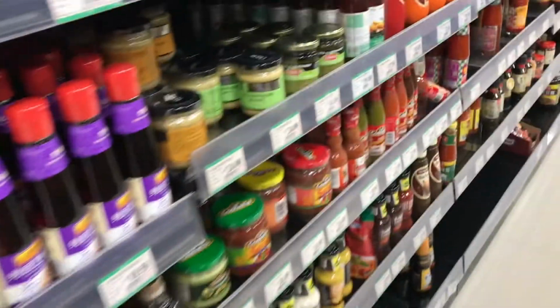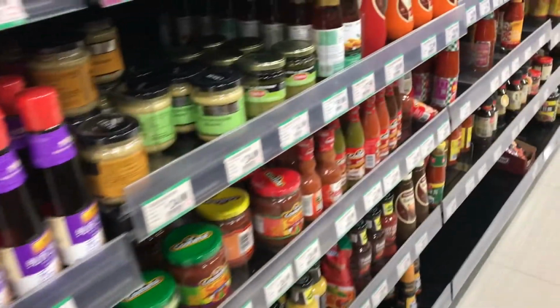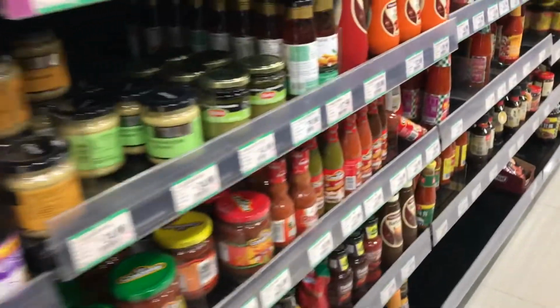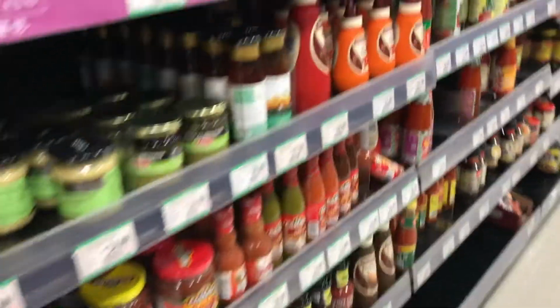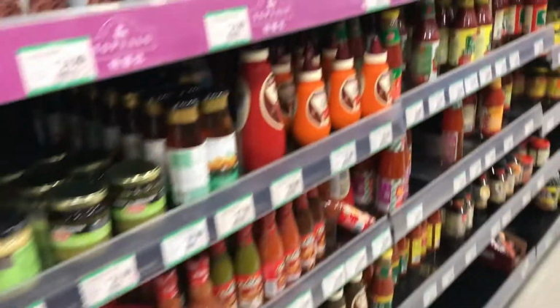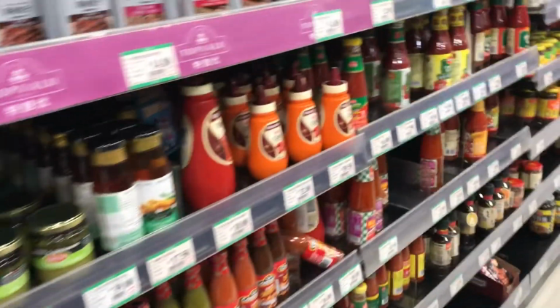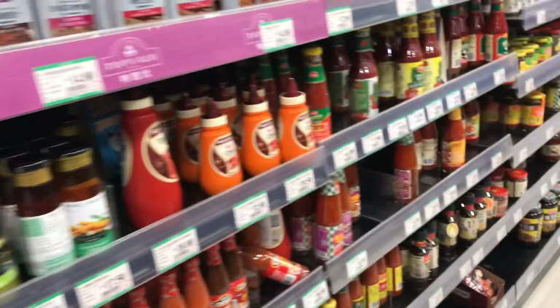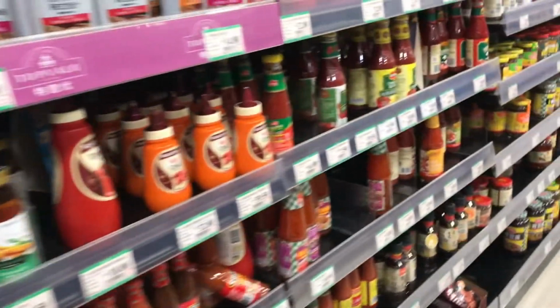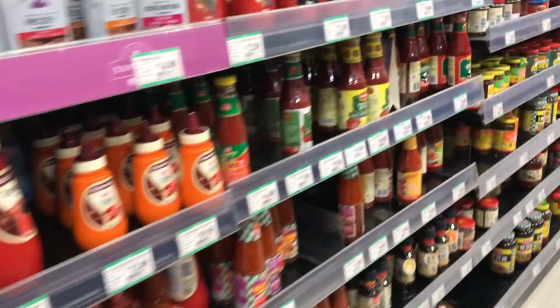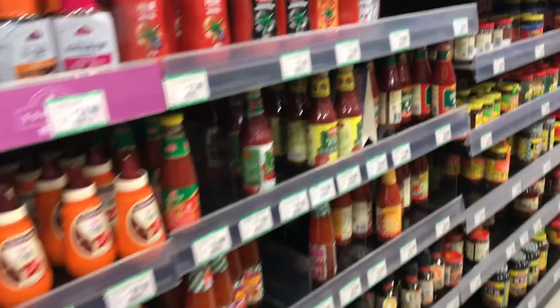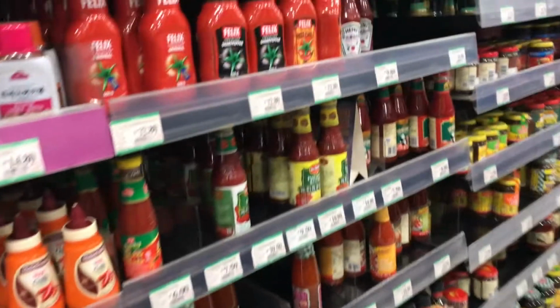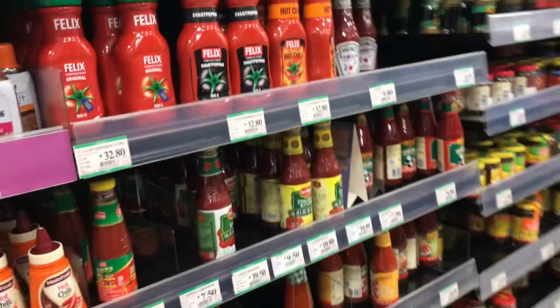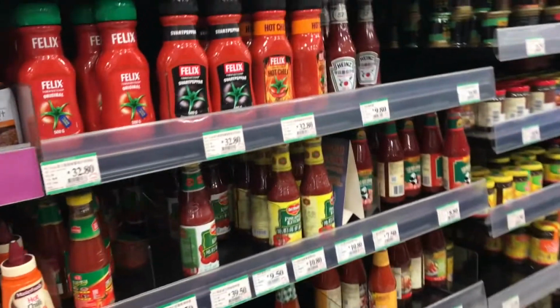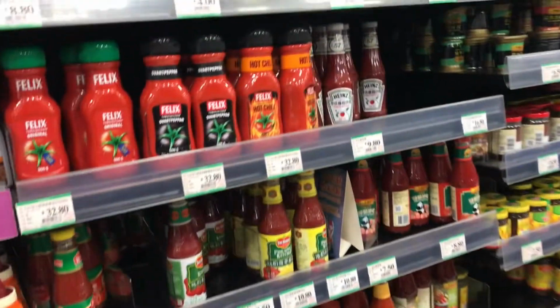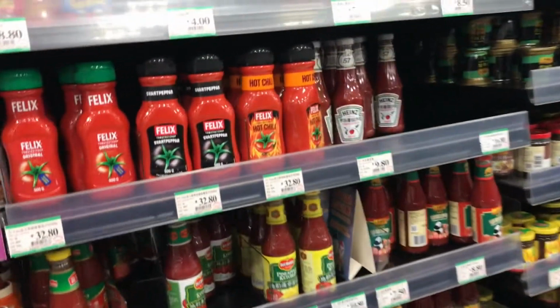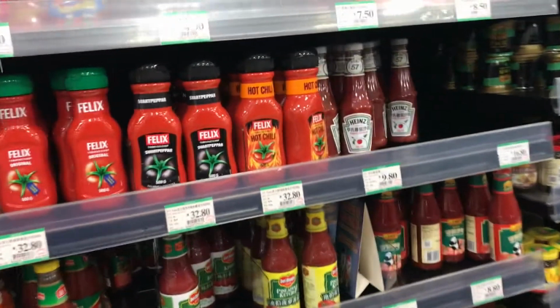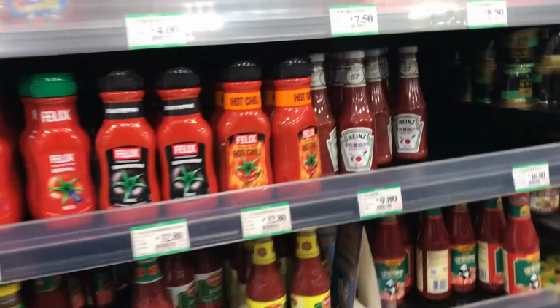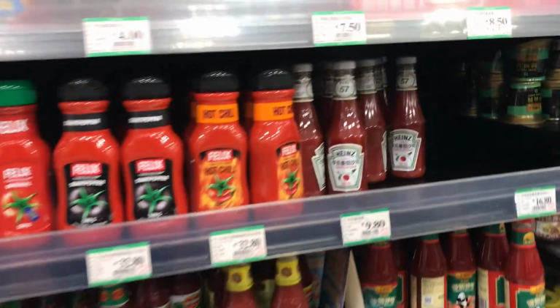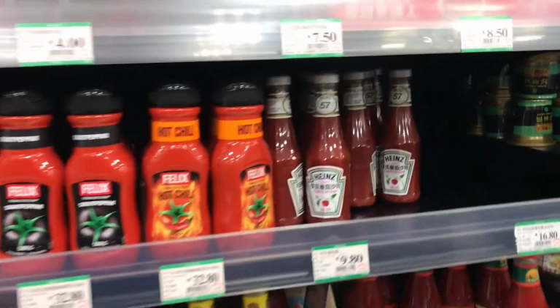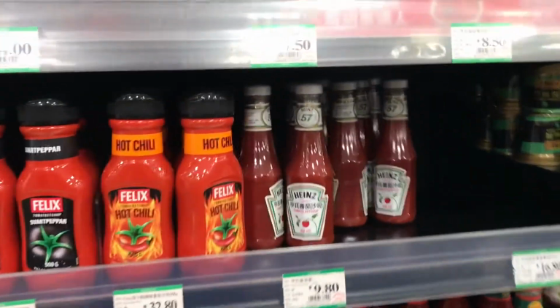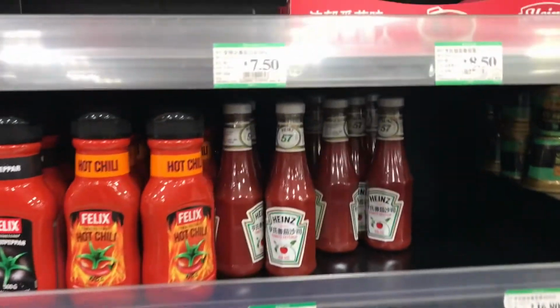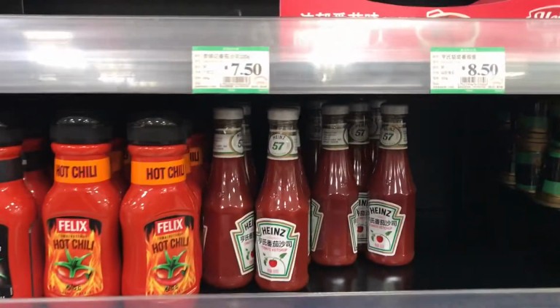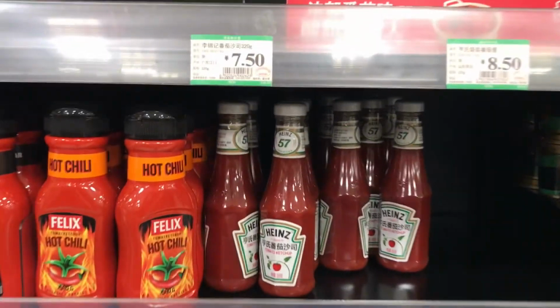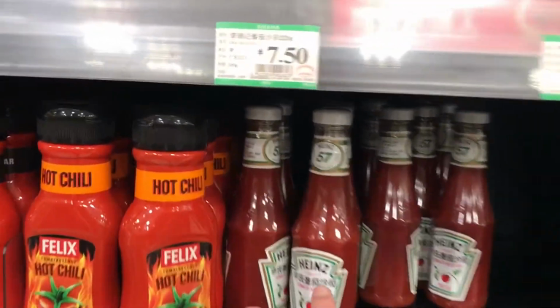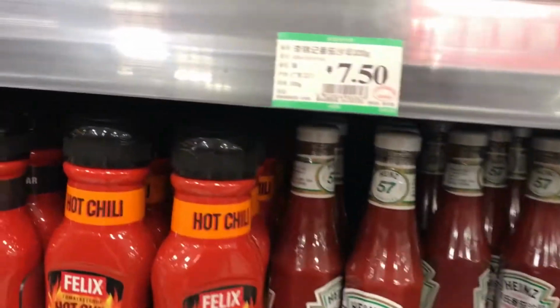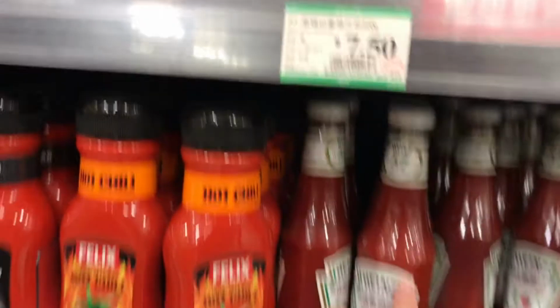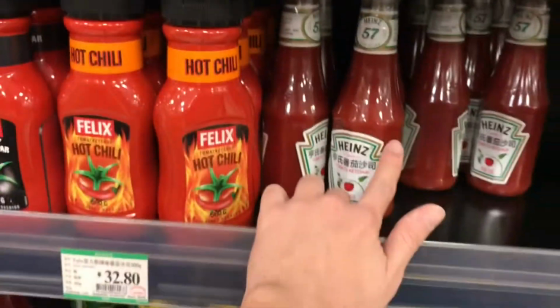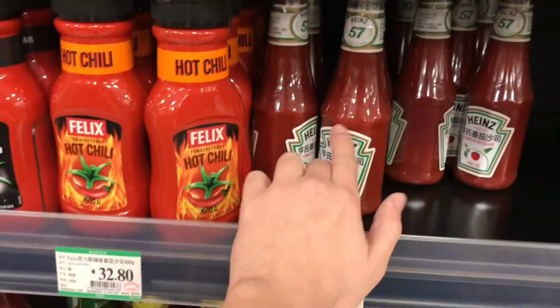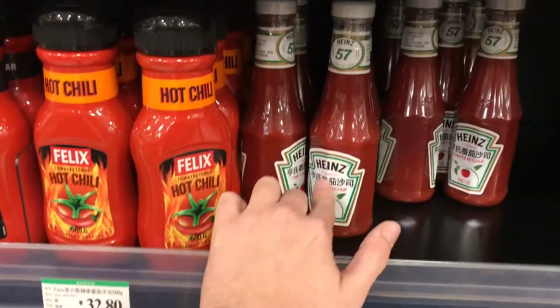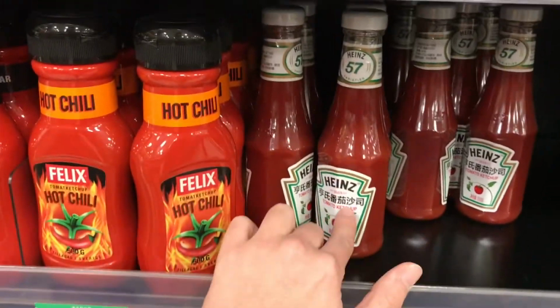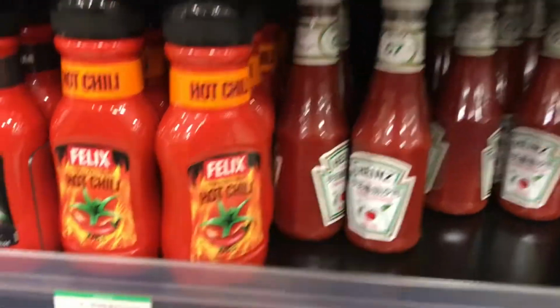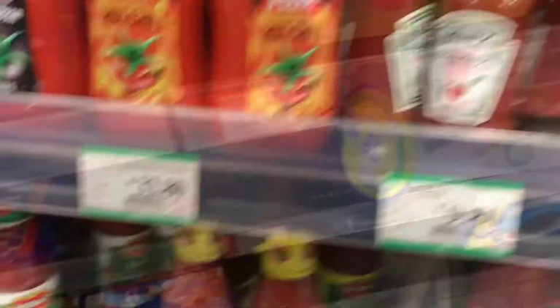For the sauces, they have a large selection. My favorite is the Heinz ketchup, but they also have different spicy sauces and things for meat and sandwiches.